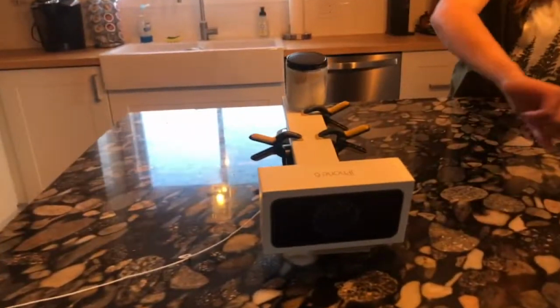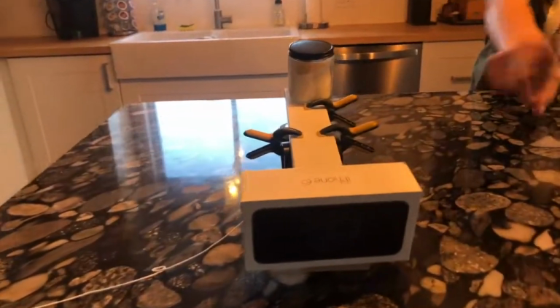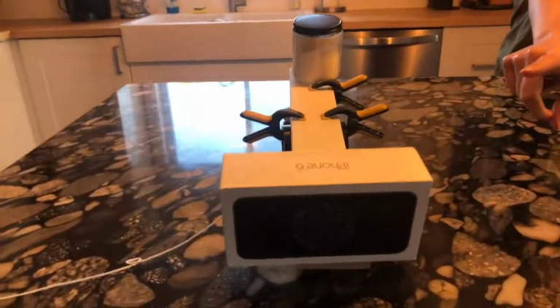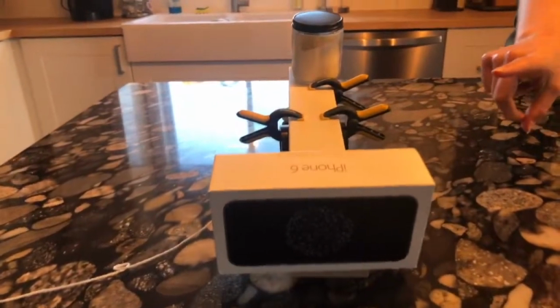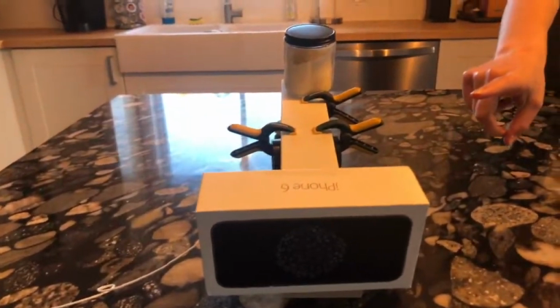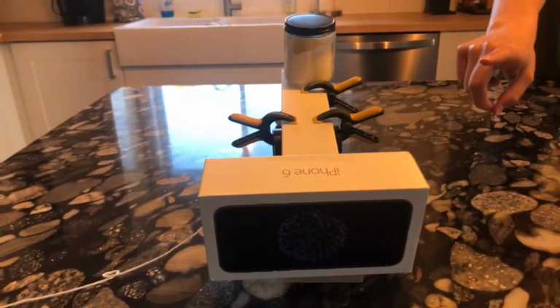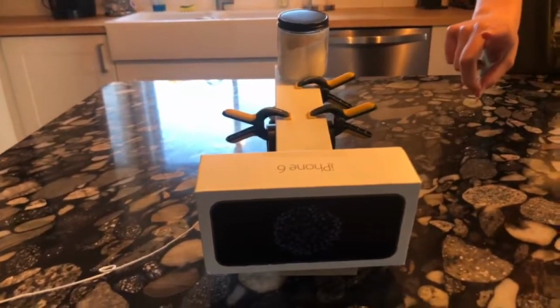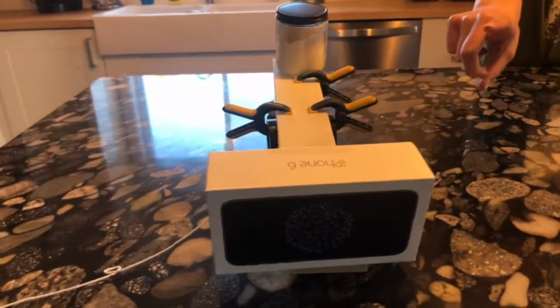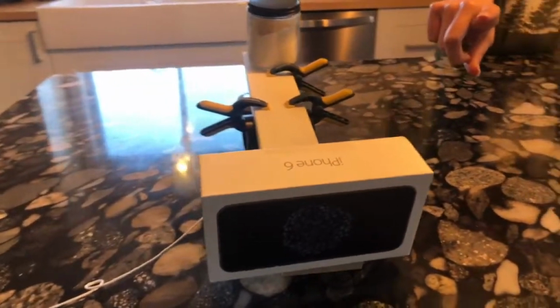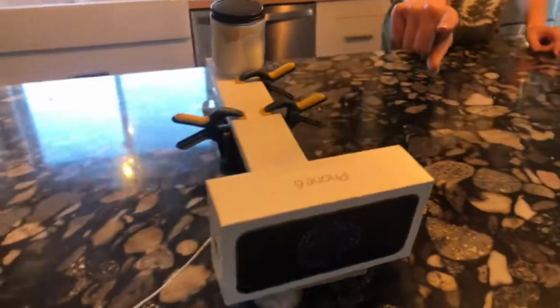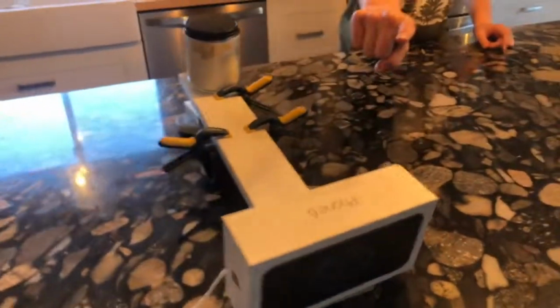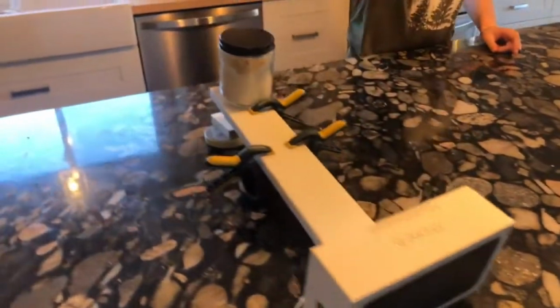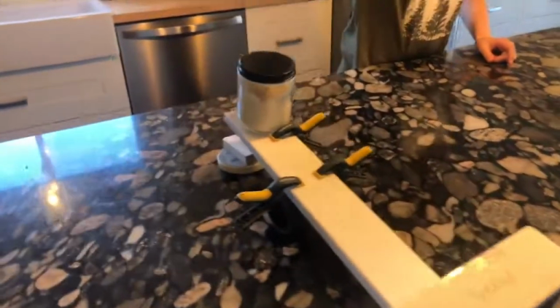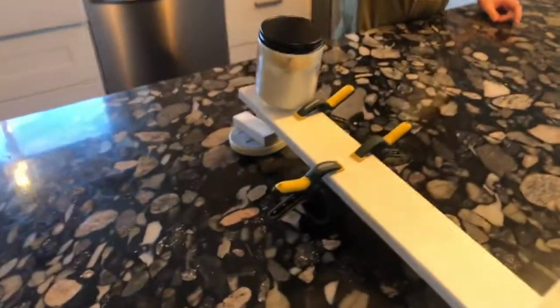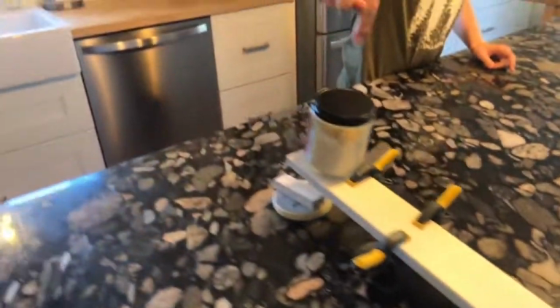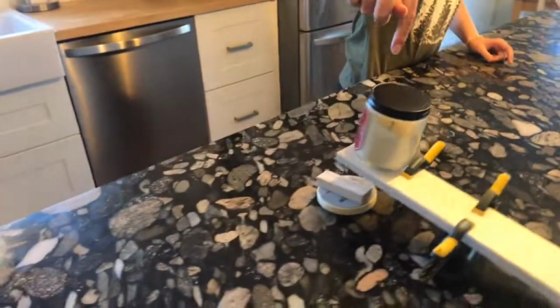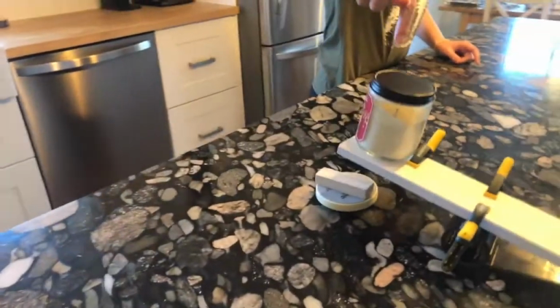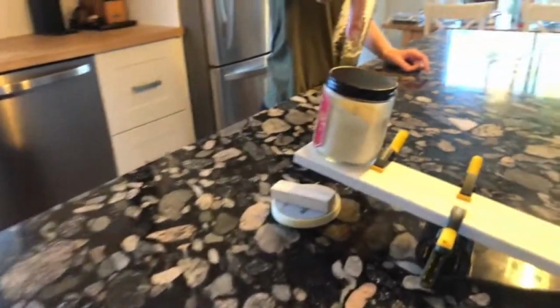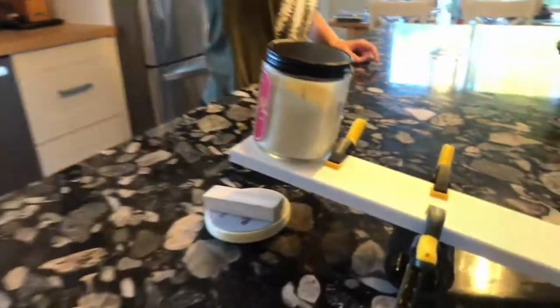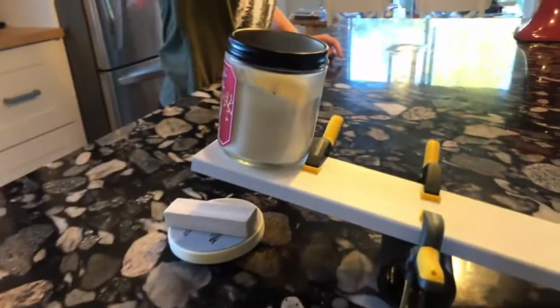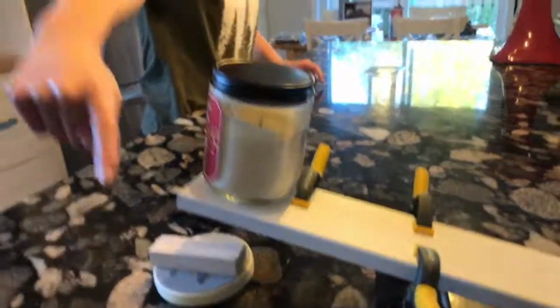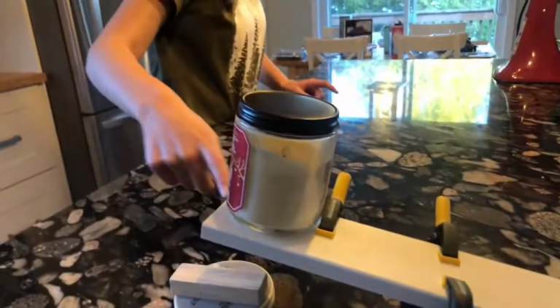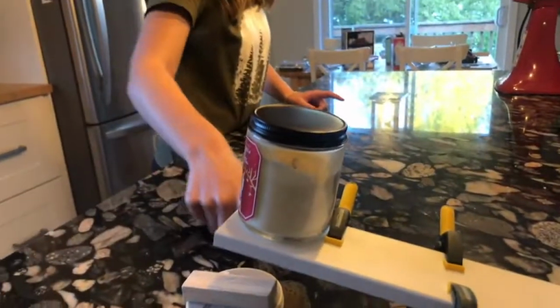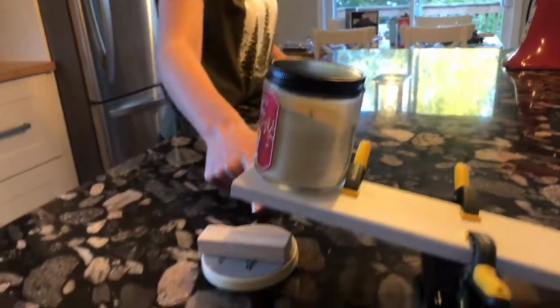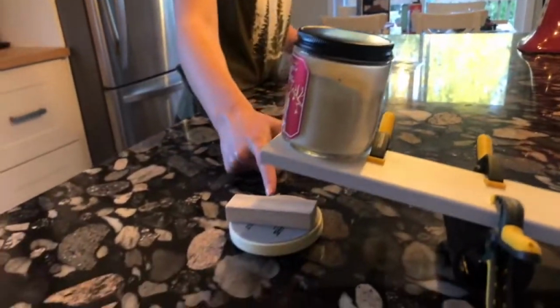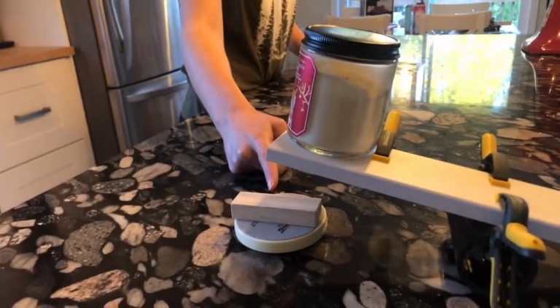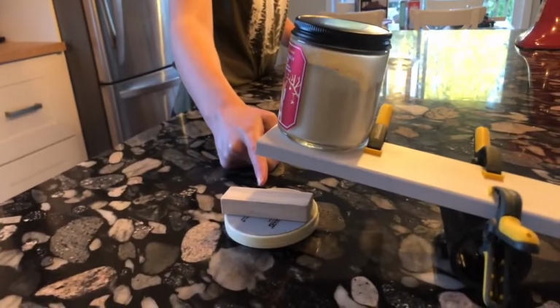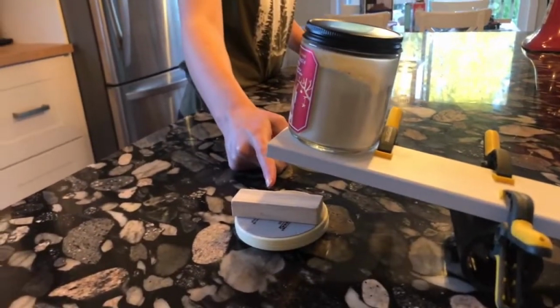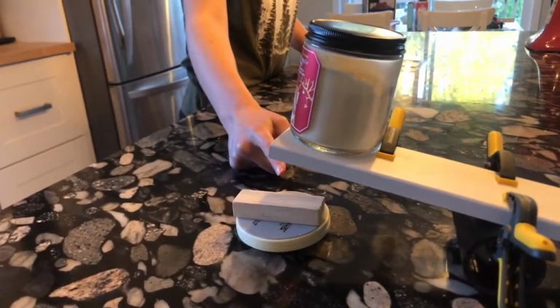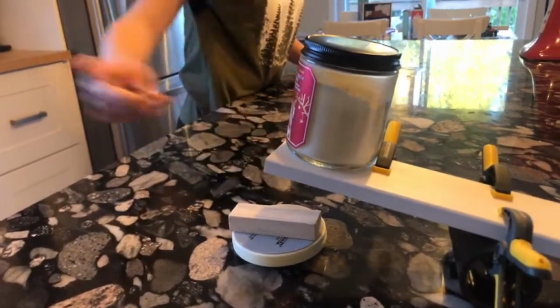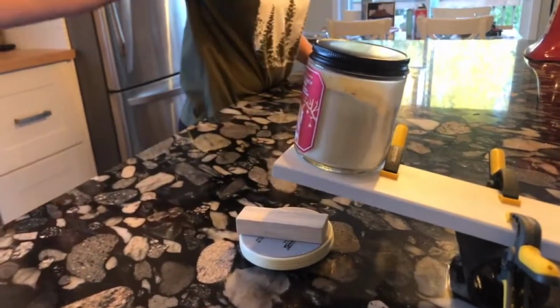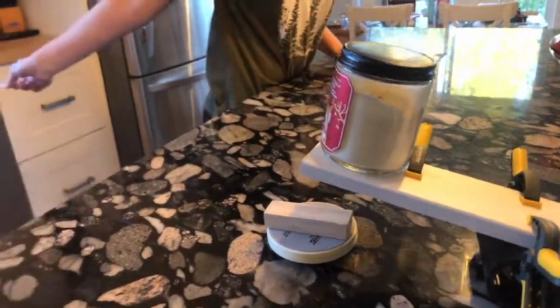And then this candle is going to fall down and hit the button and it's gonna turn the lights on.